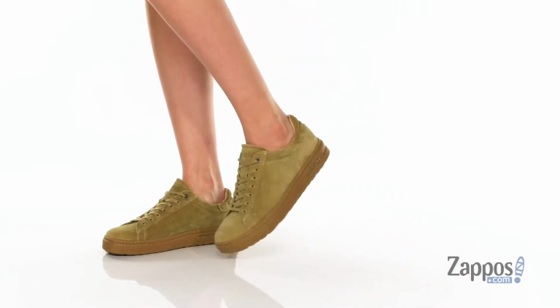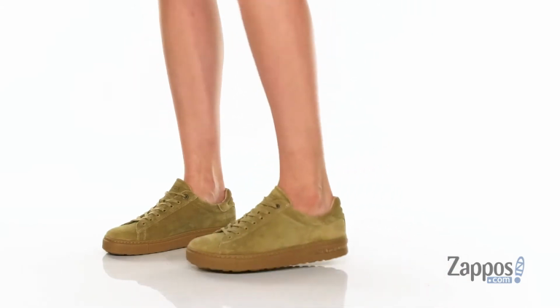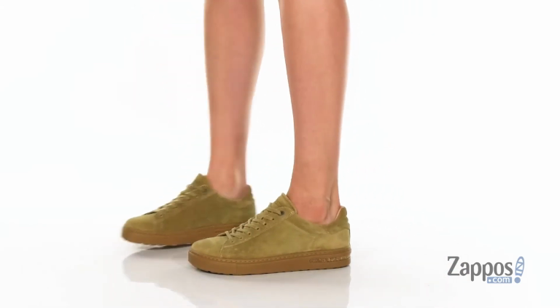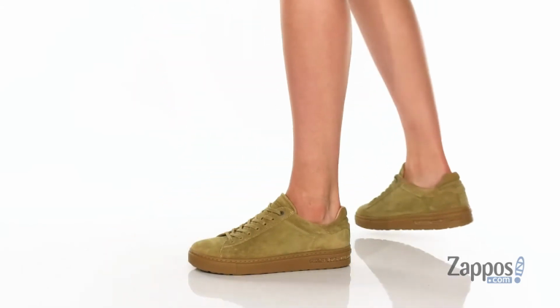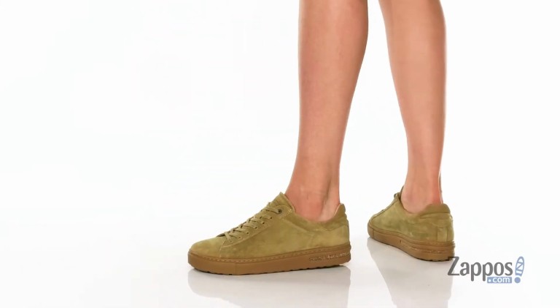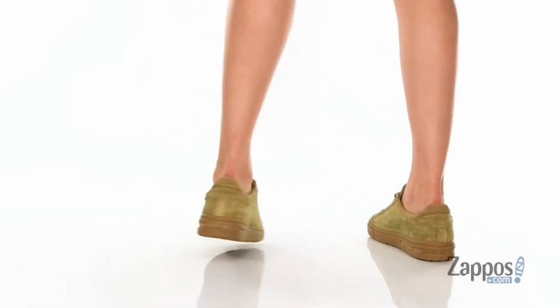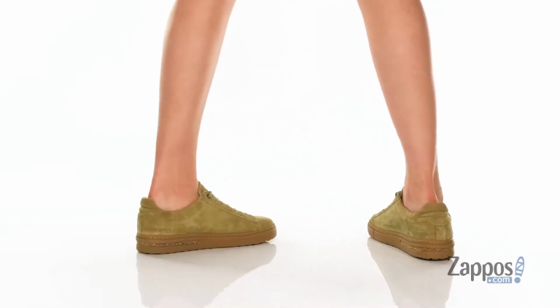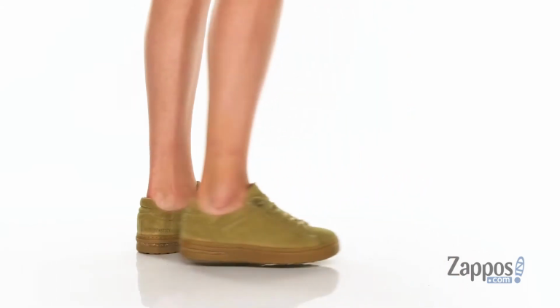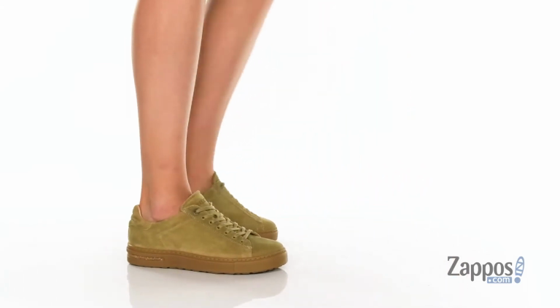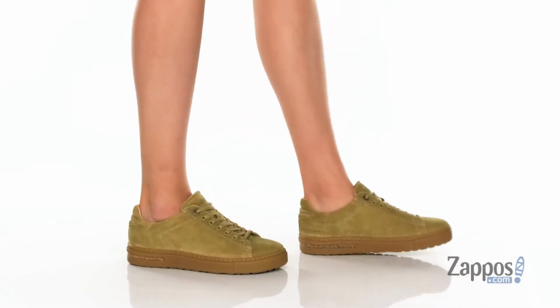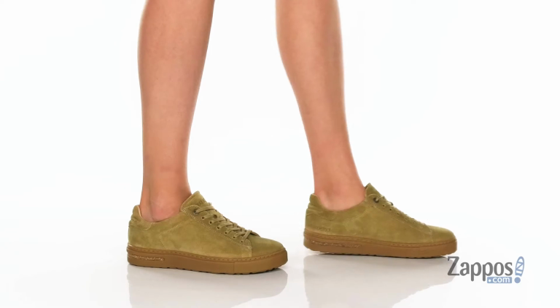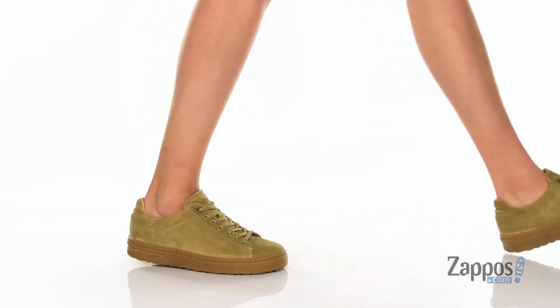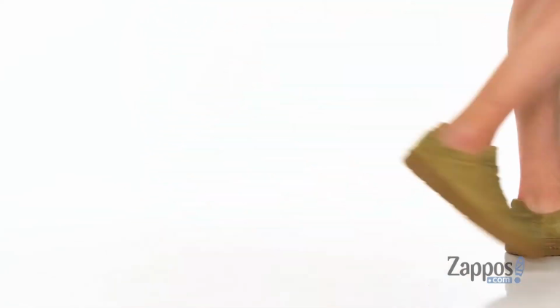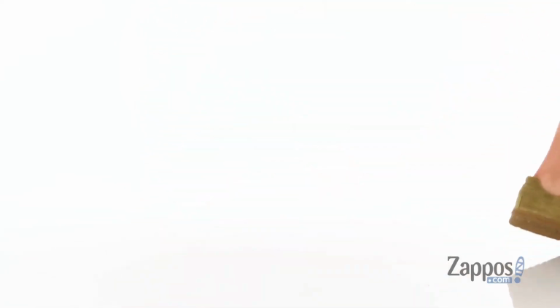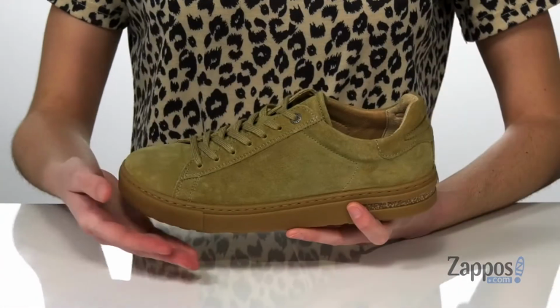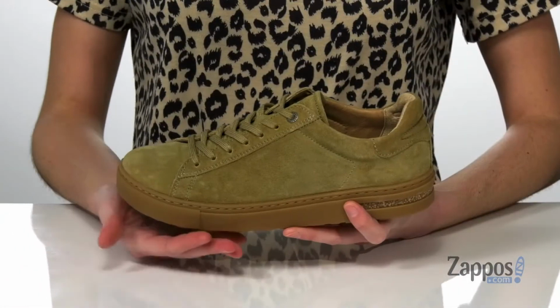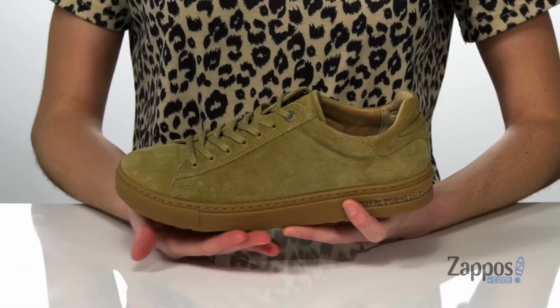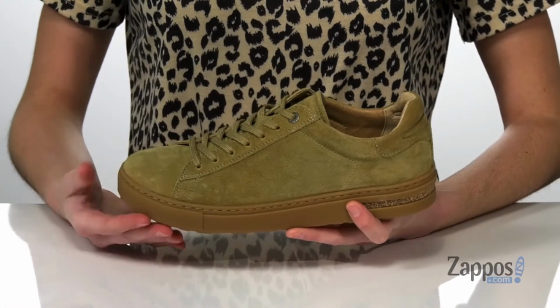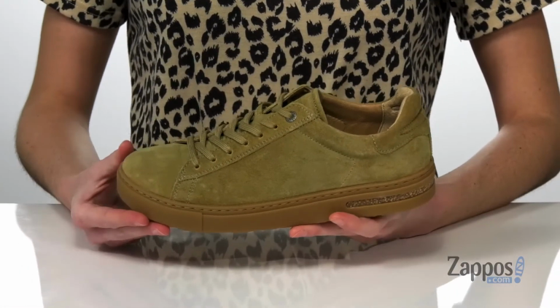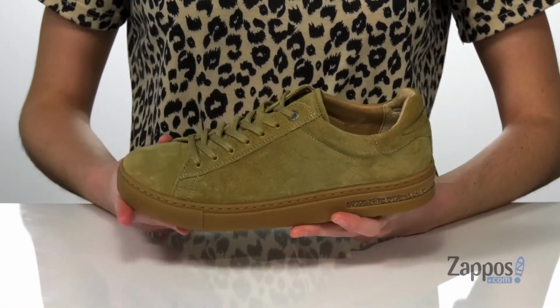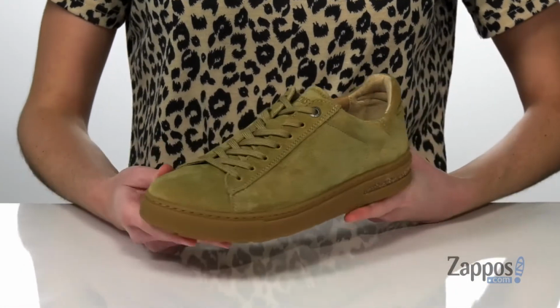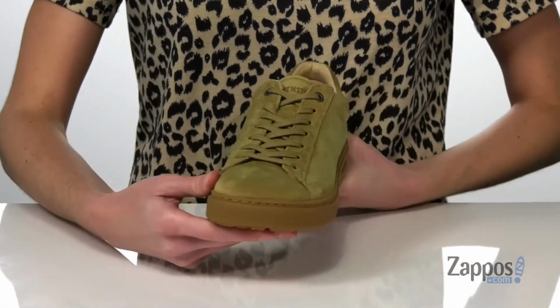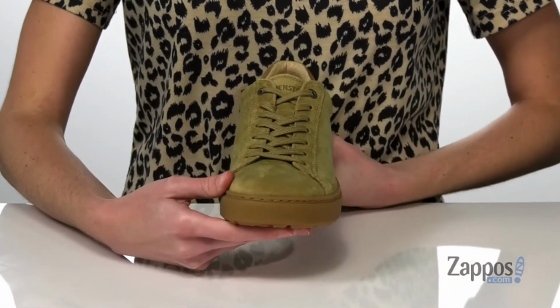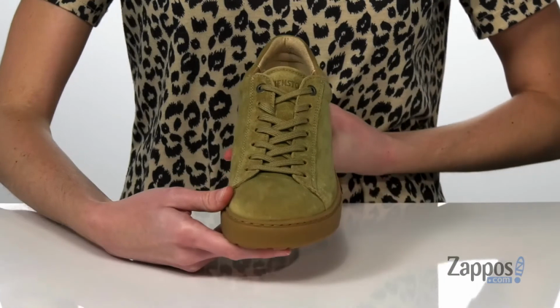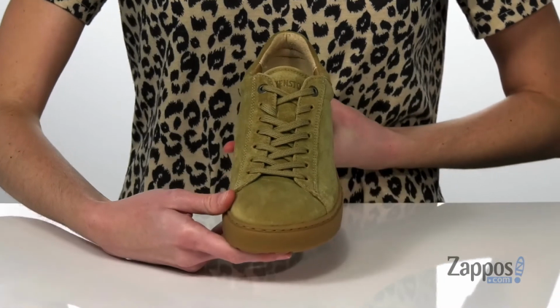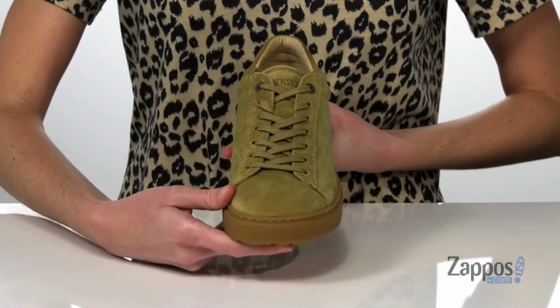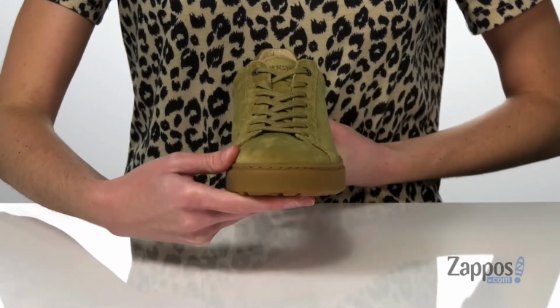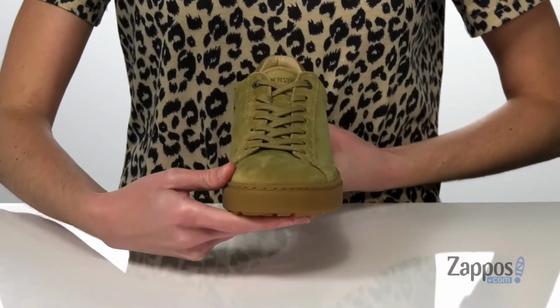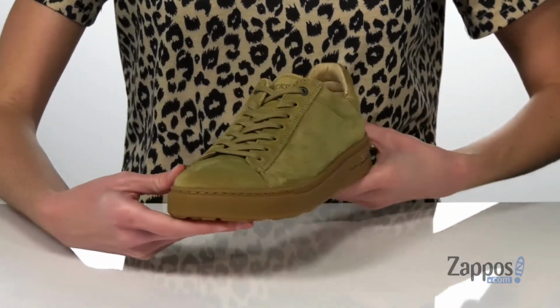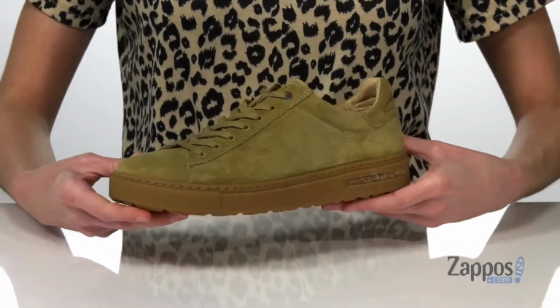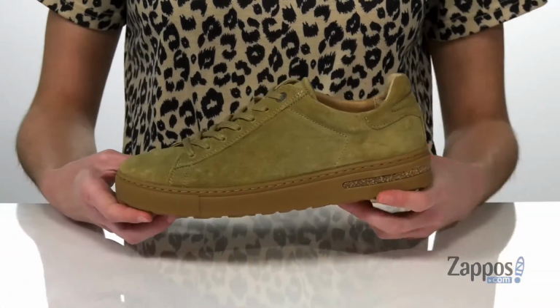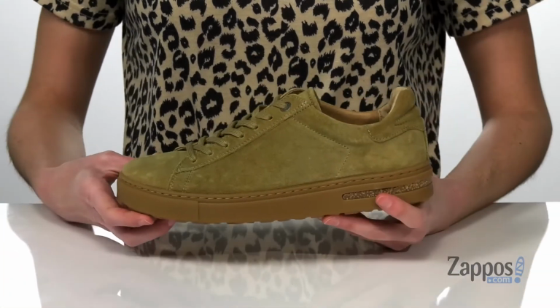This style is great if you're looking for a more athletic shoe from Birkenstock. They feature a soft suede upper and a sneaker-like styling with a full lace-up closure on the front, so you can really lock down your fit.